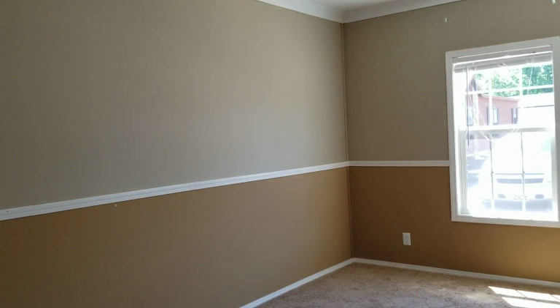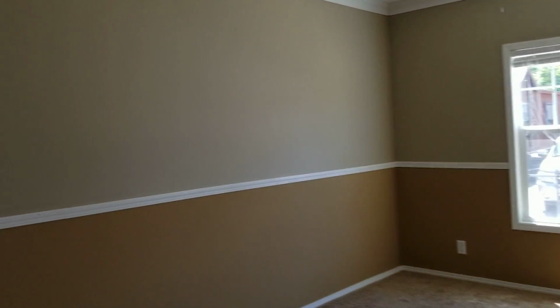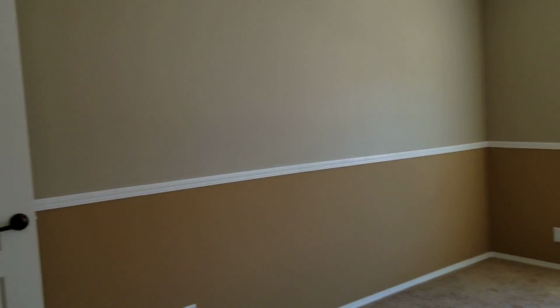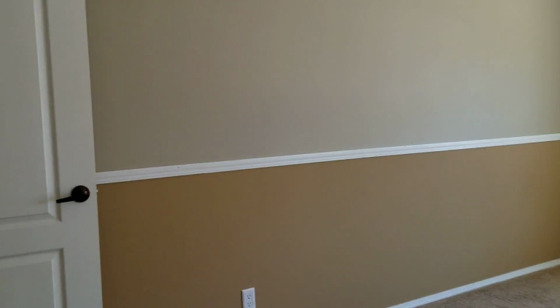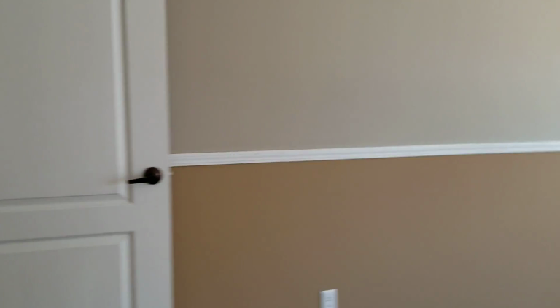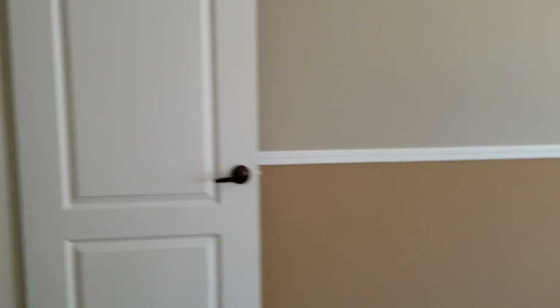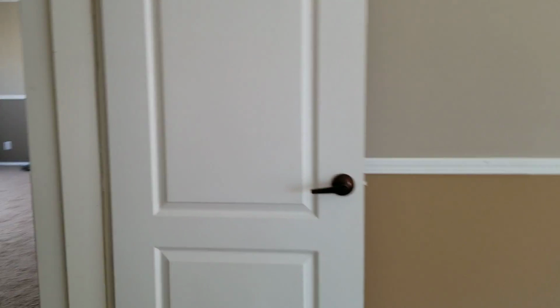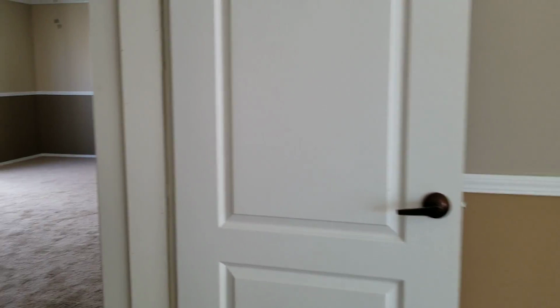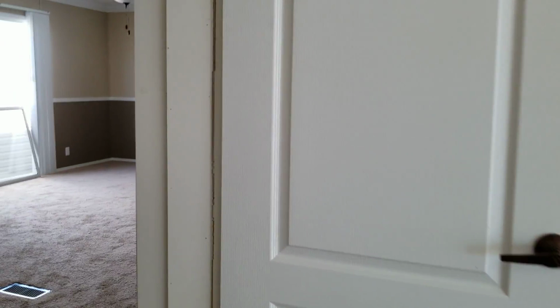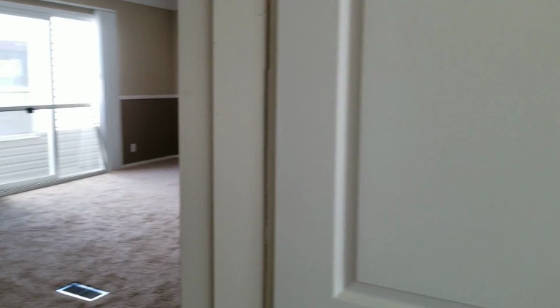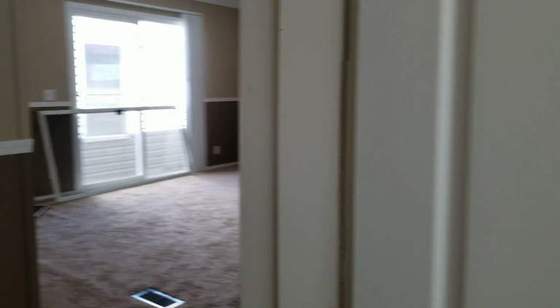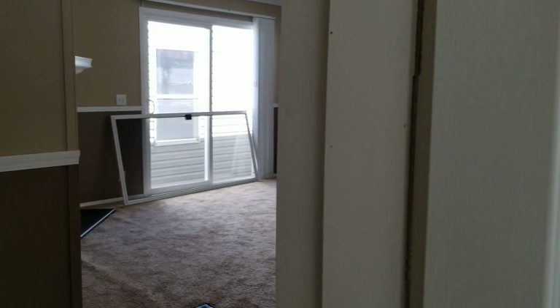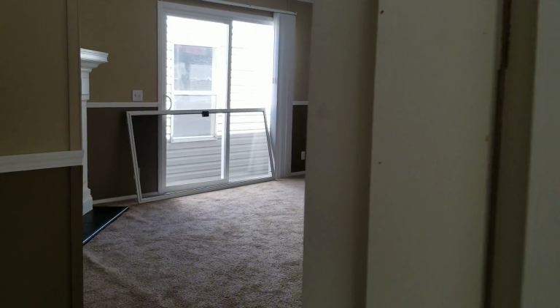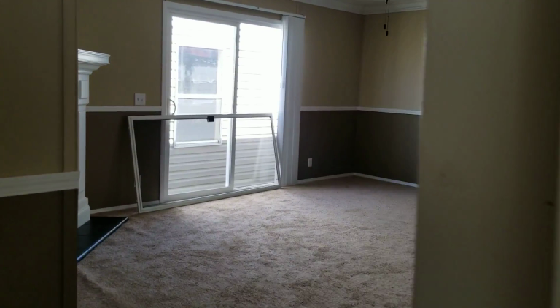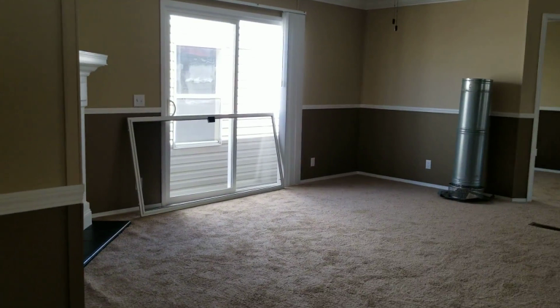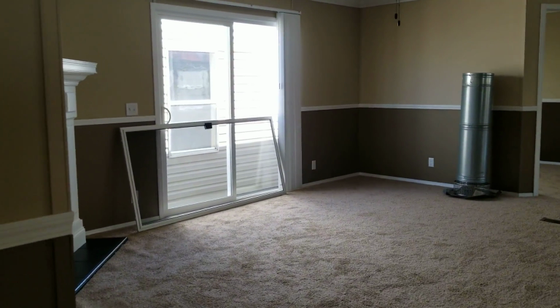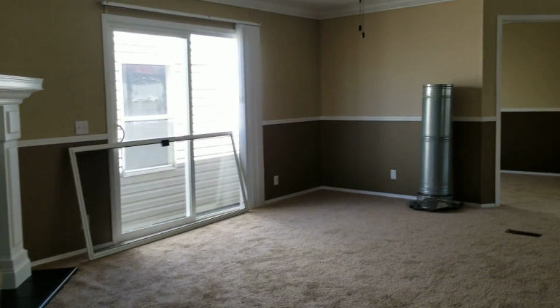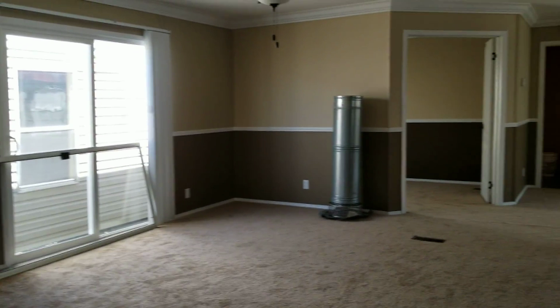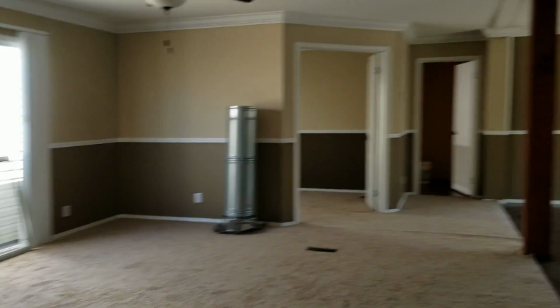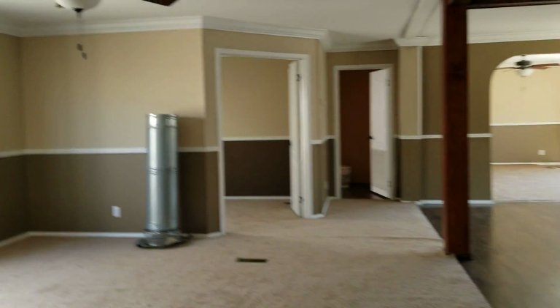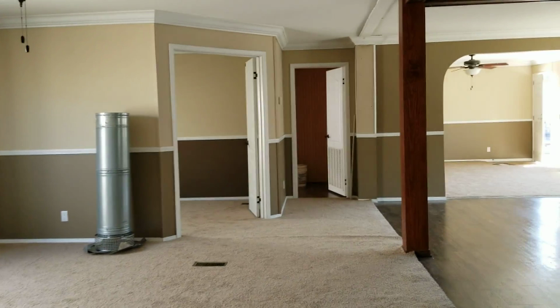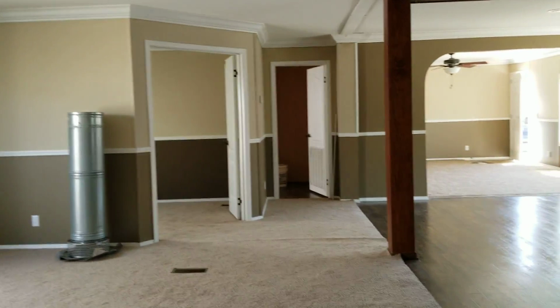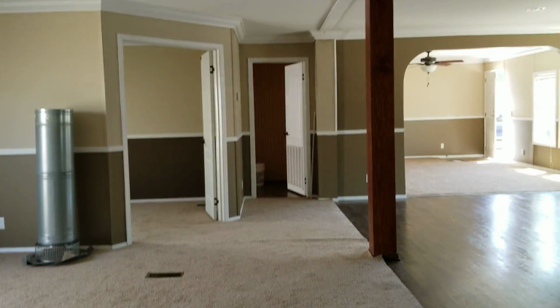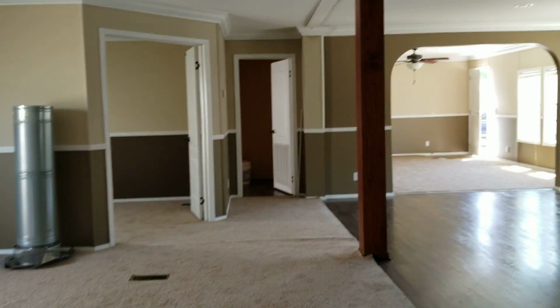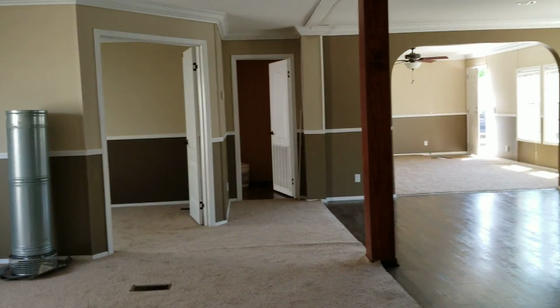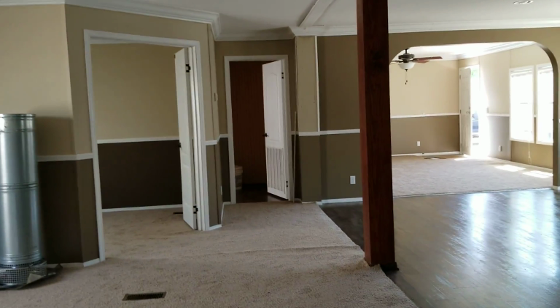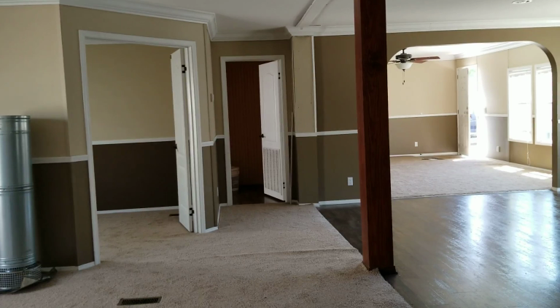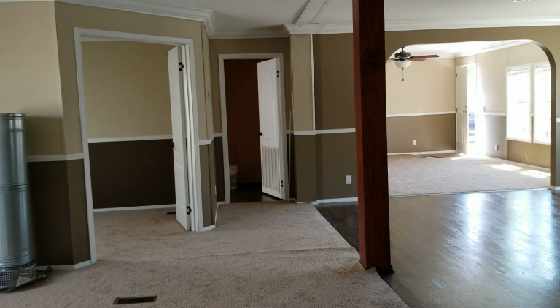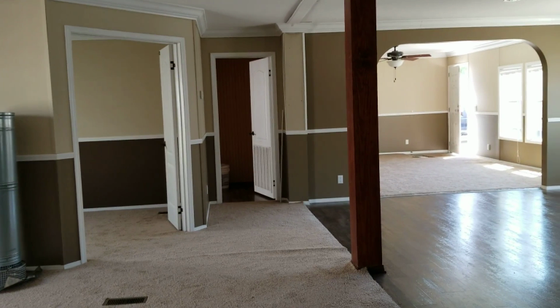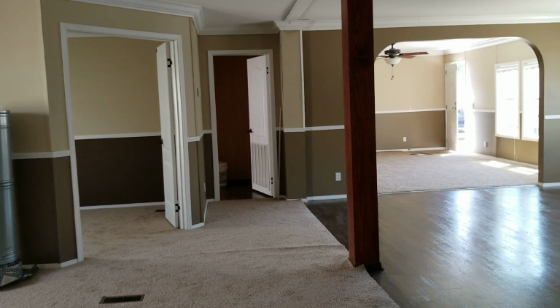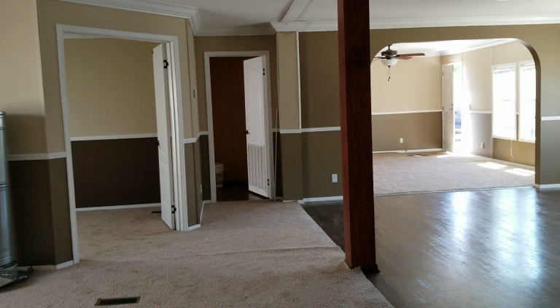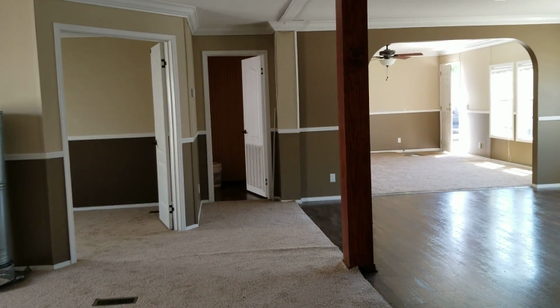Beautiful home, easy to finance. Wind zone 2 — four bed, well actually five bed, two bath. Give me a call.